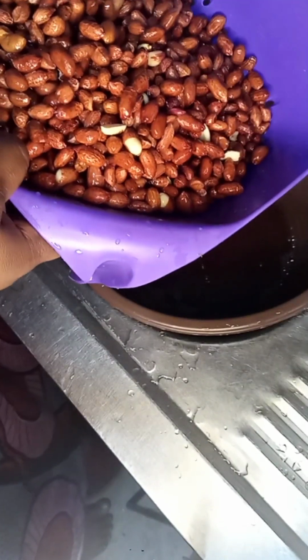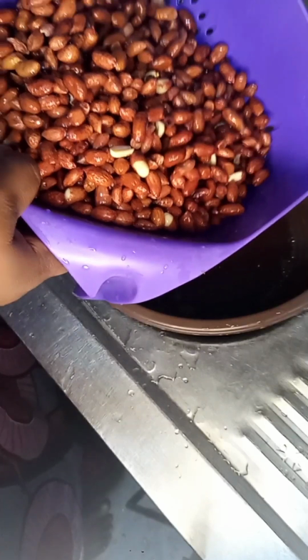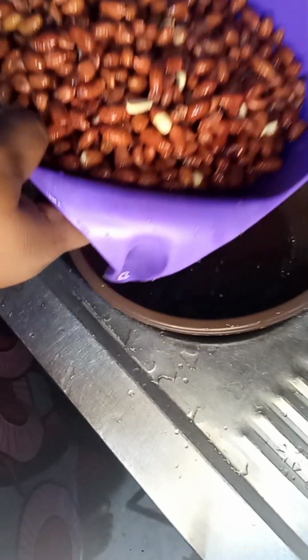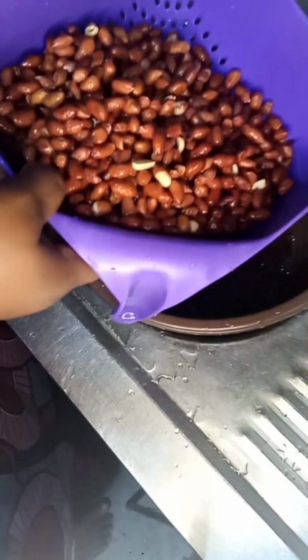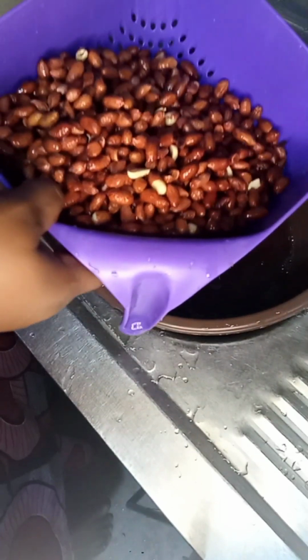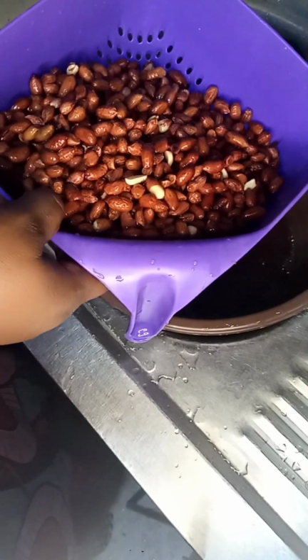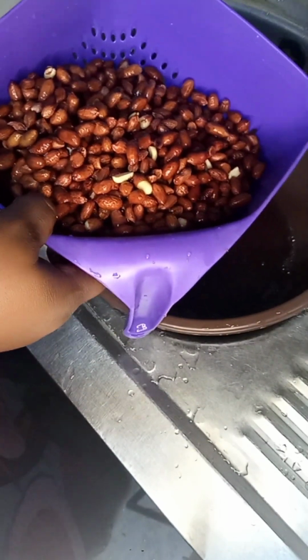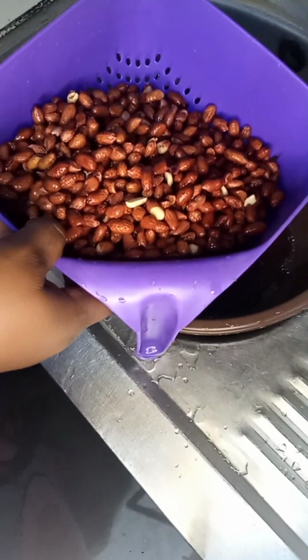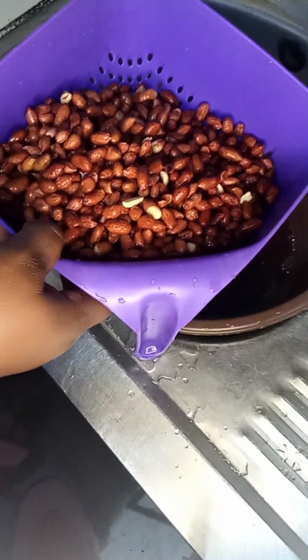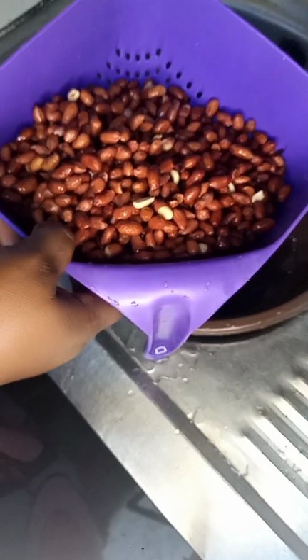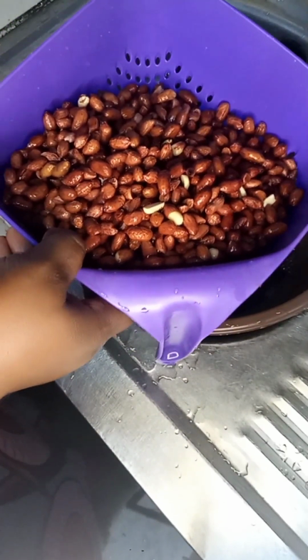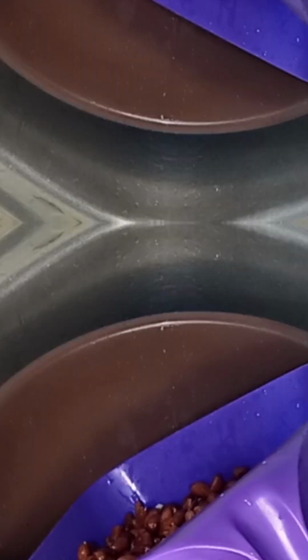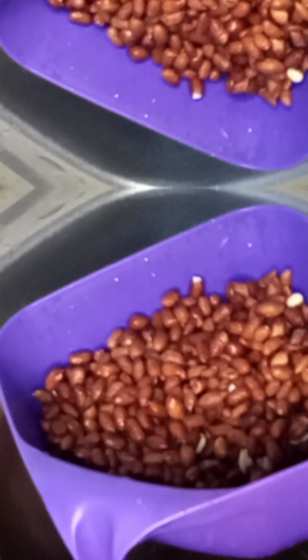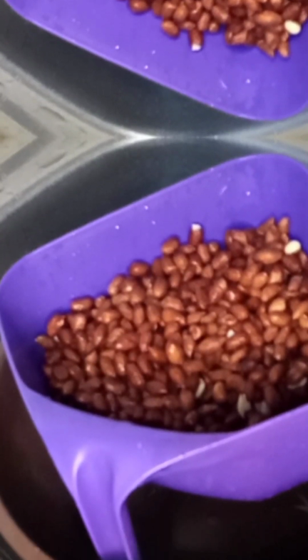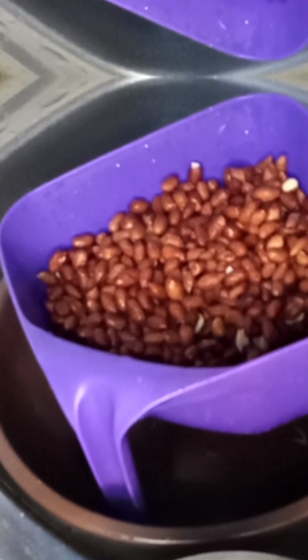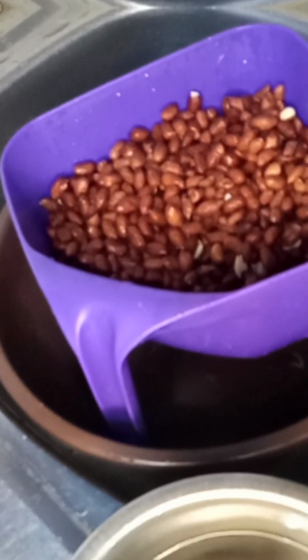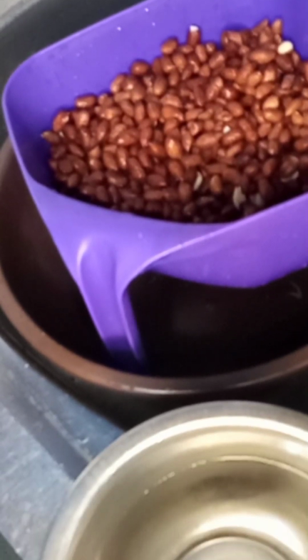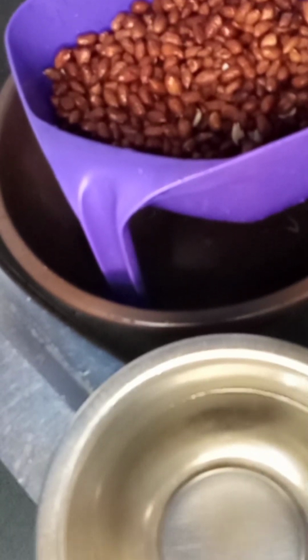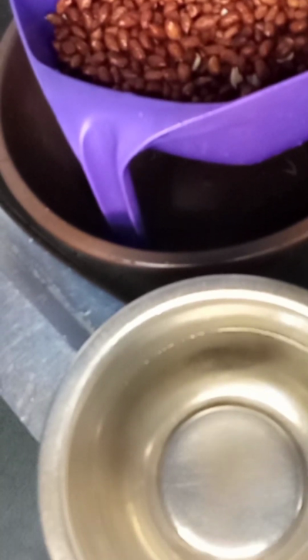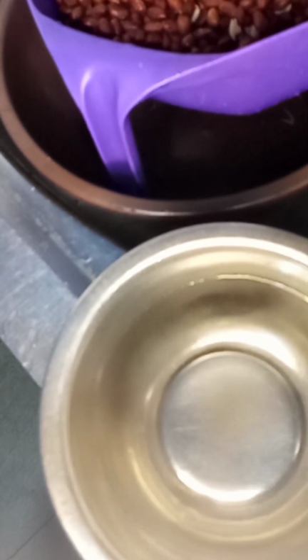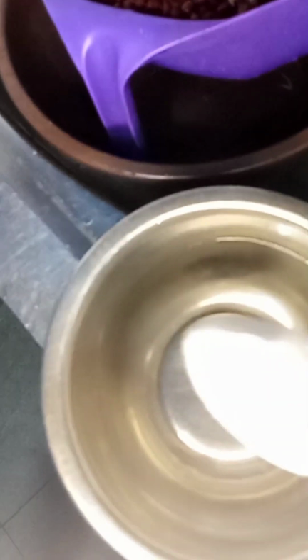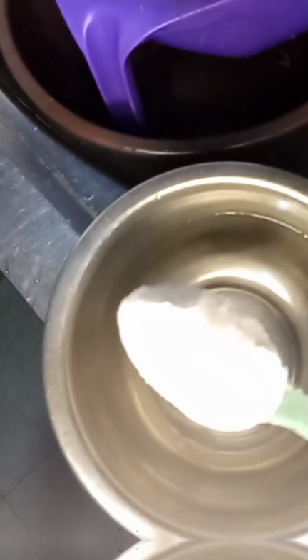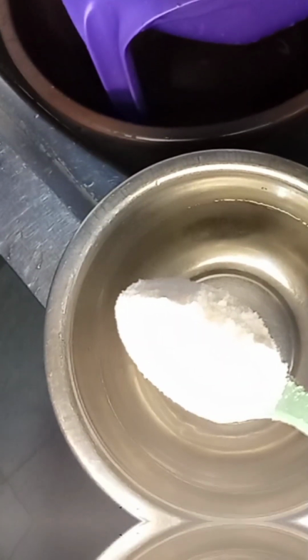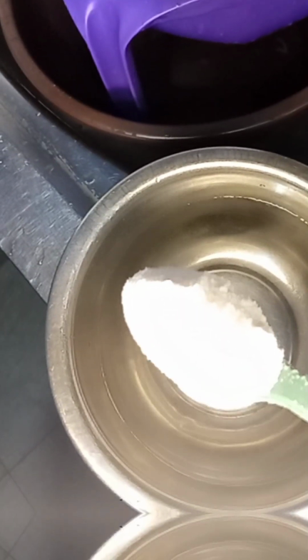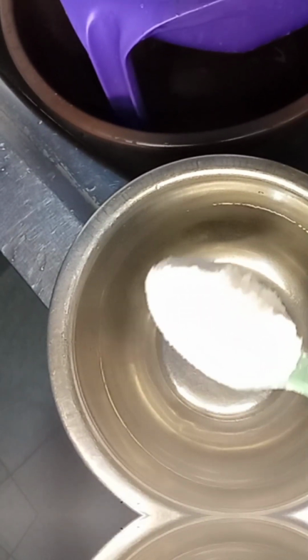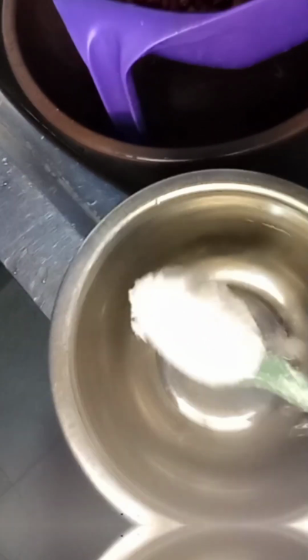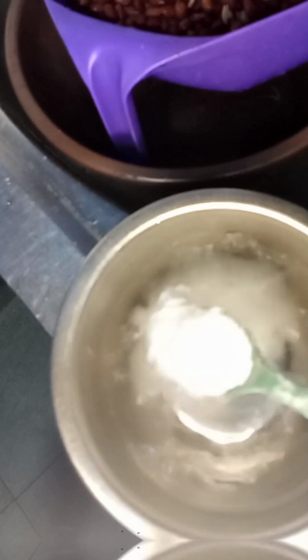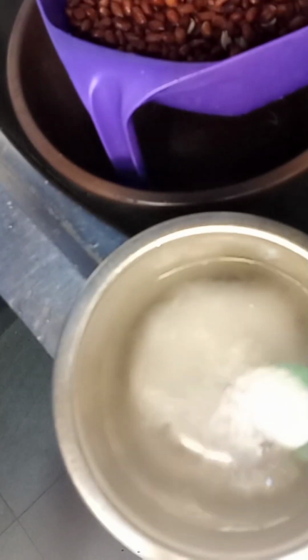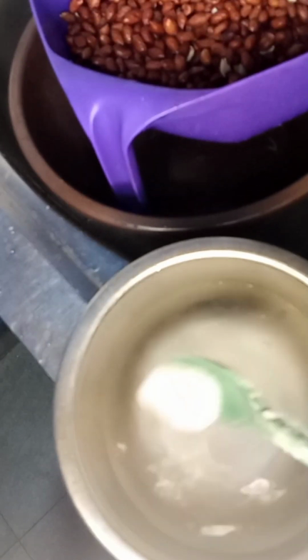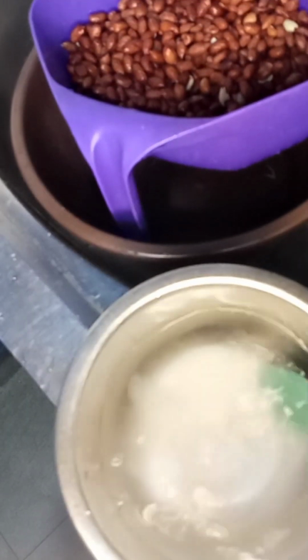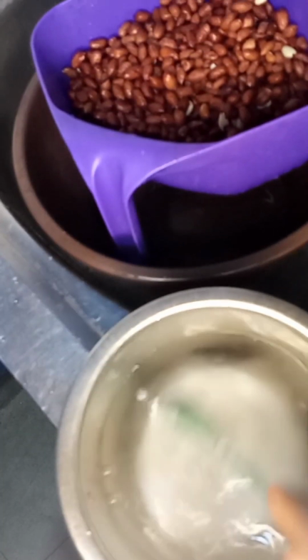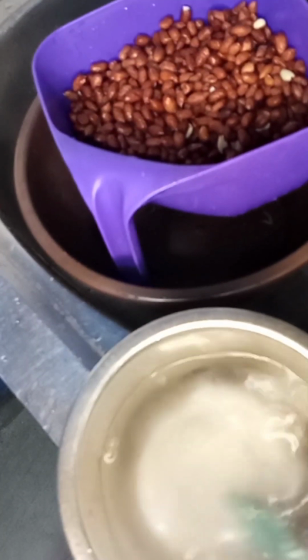Make sure you don't wash your groundnuts too hard — they don't need so much scrubbing or force, just wash gently. Next we'll be going to the next procedure, which is salting our groundnuts.